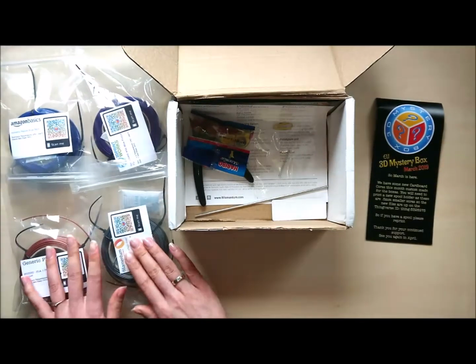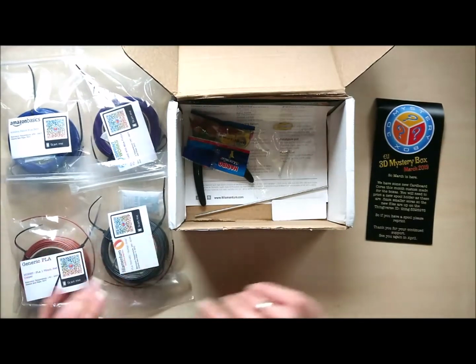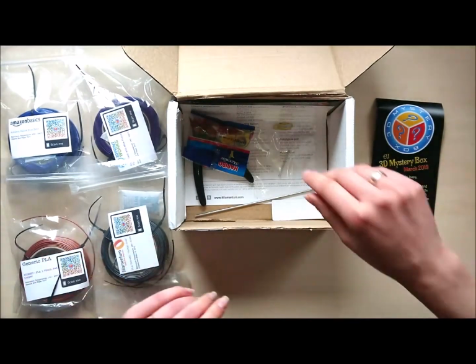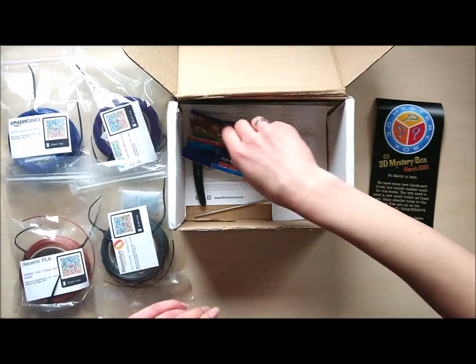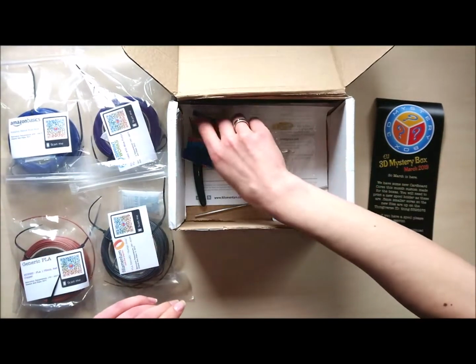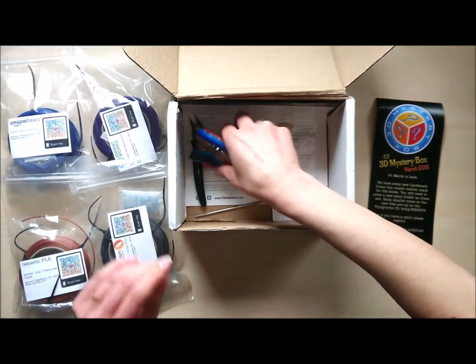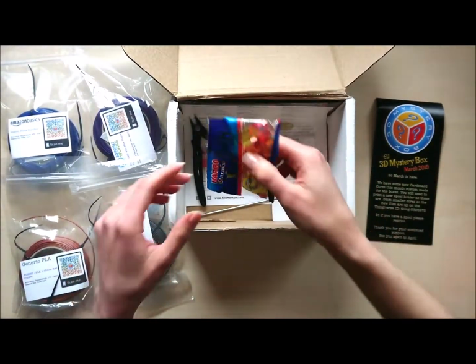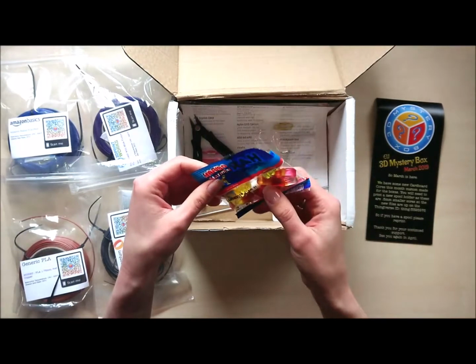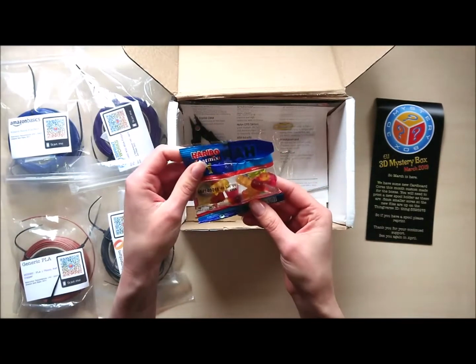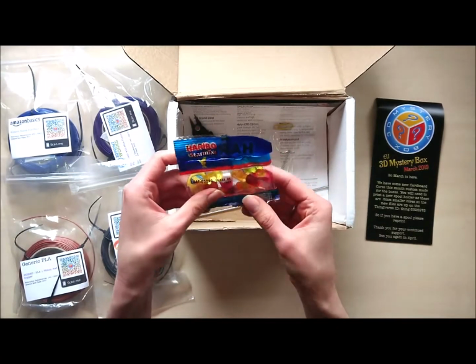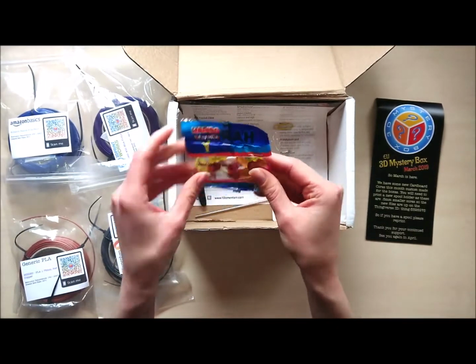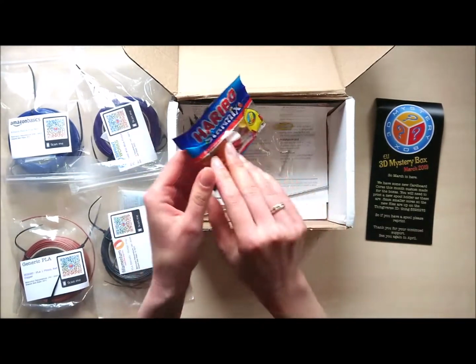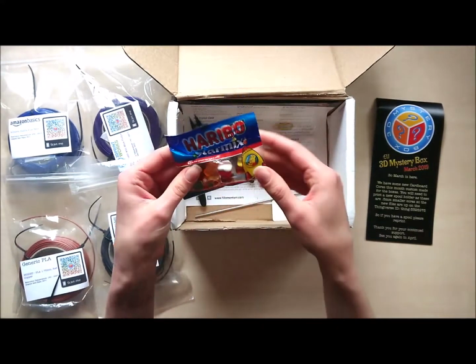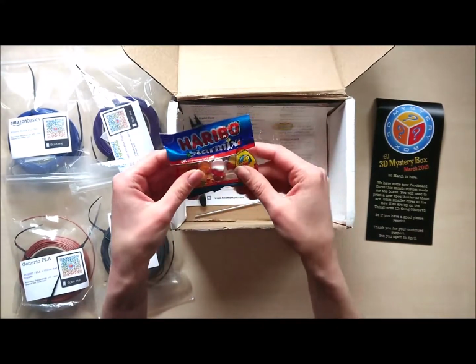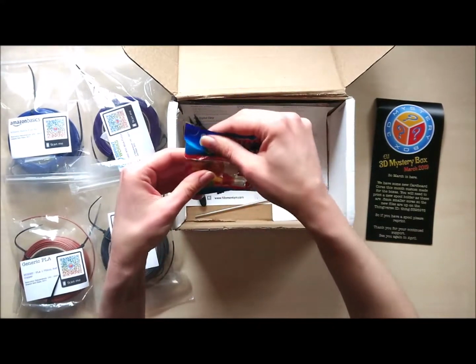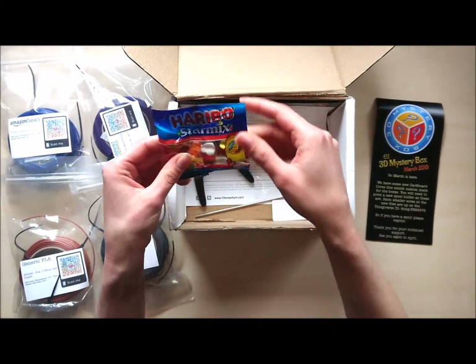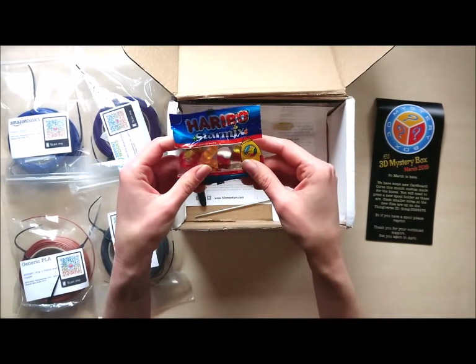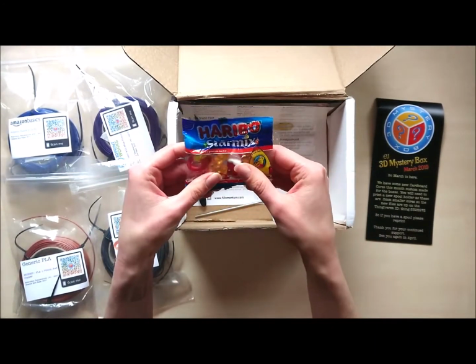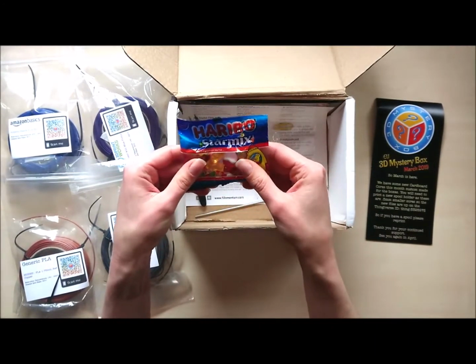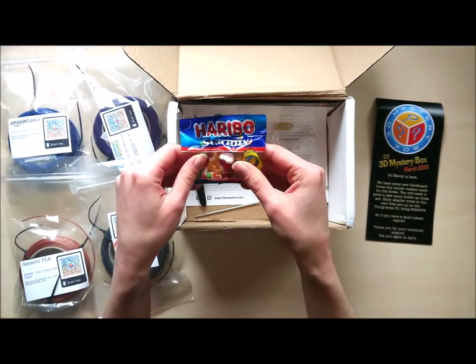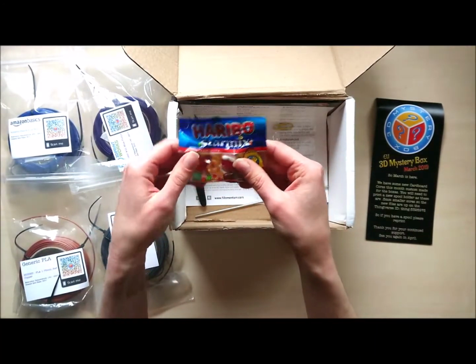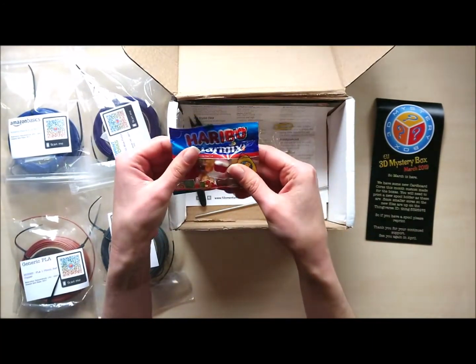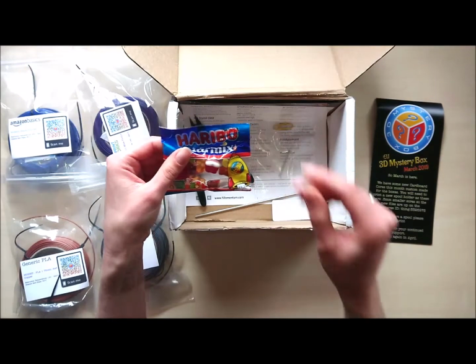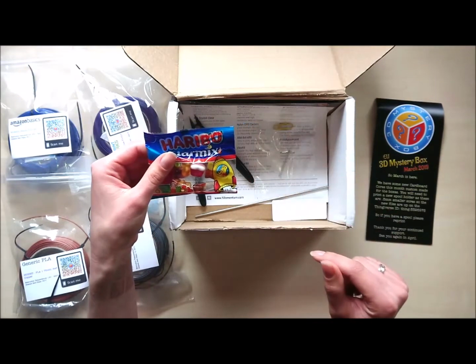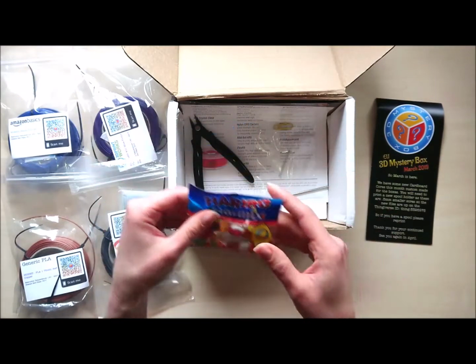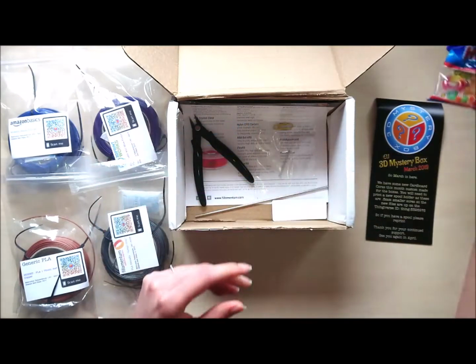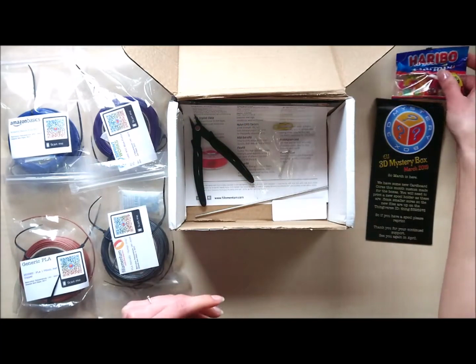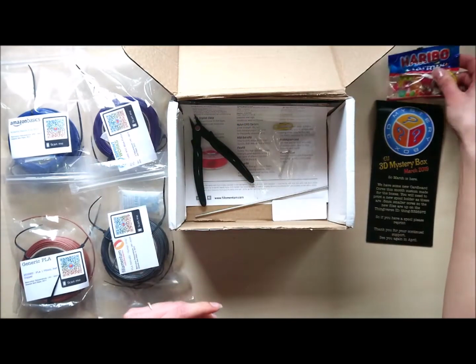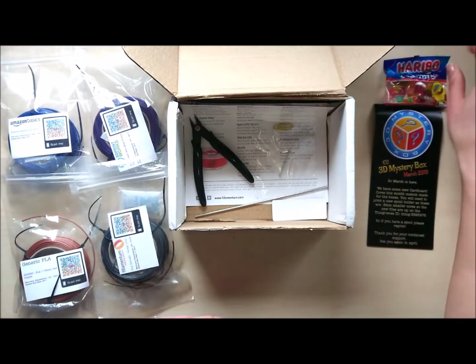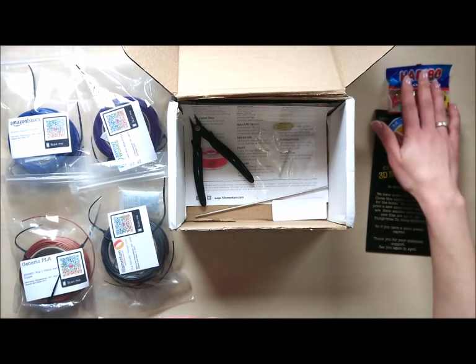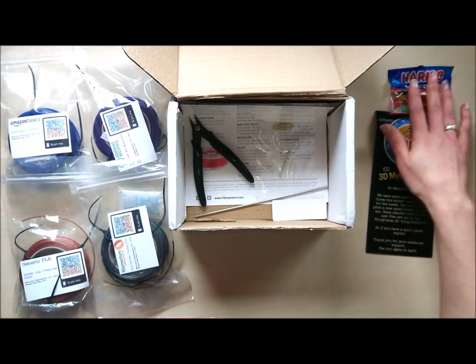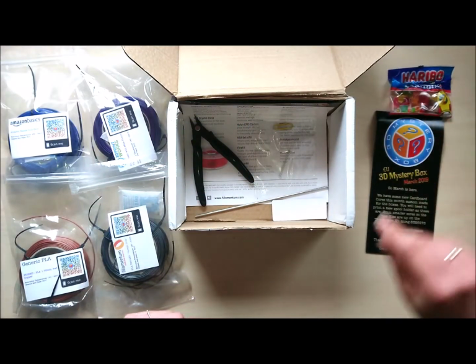Next one — sweets! Haribo is always getting us. Love it. No box without sweets.